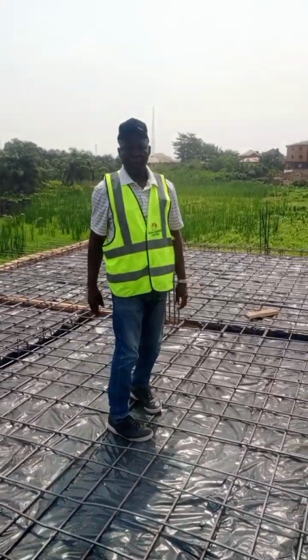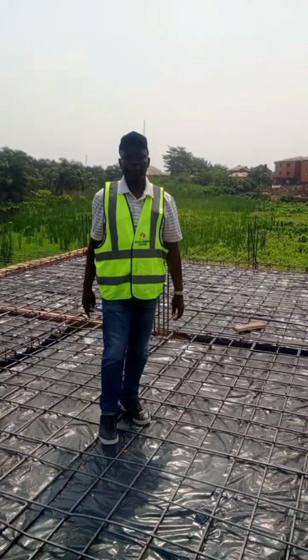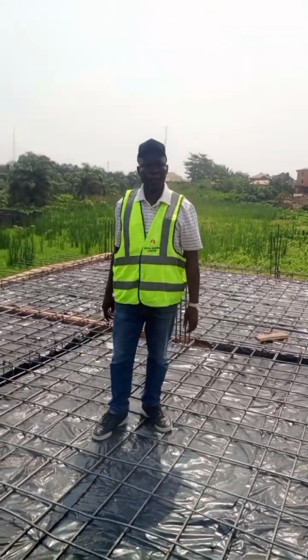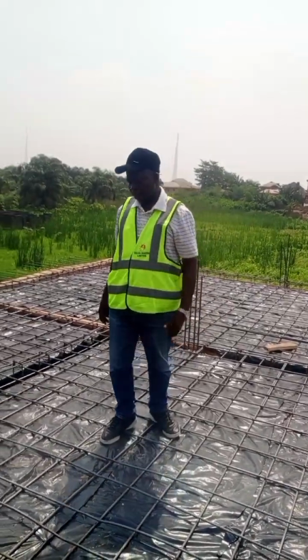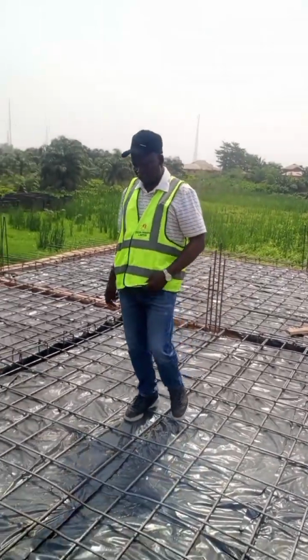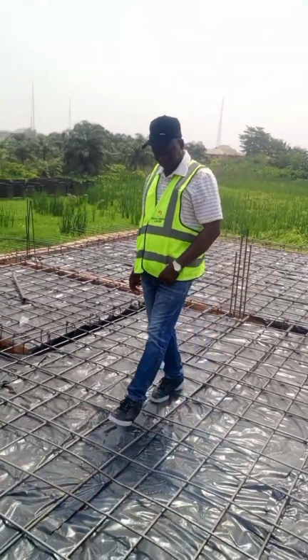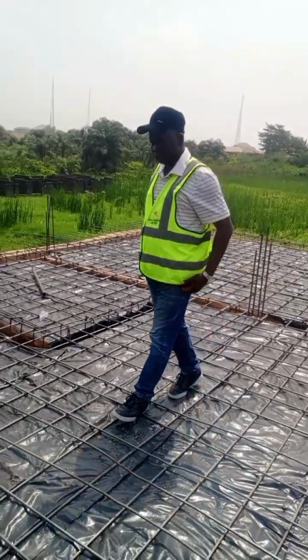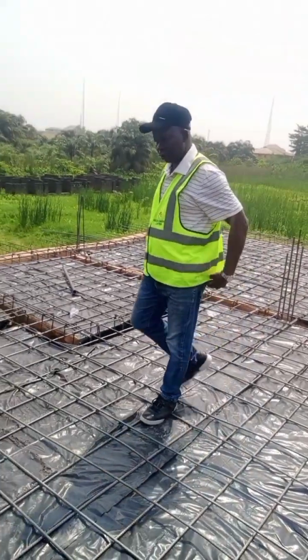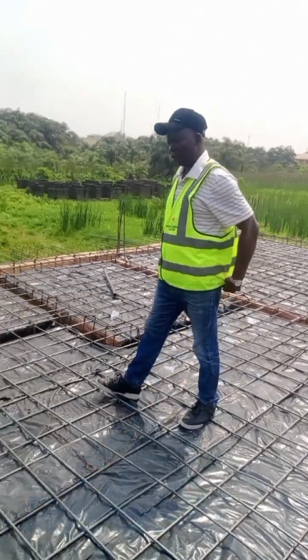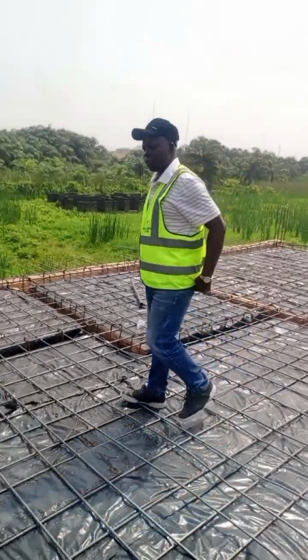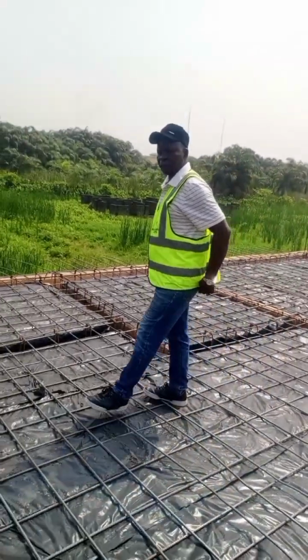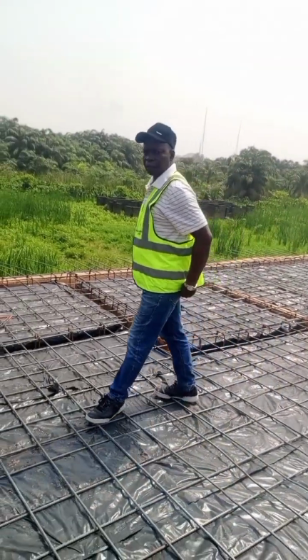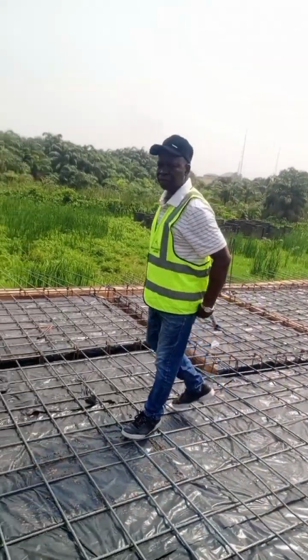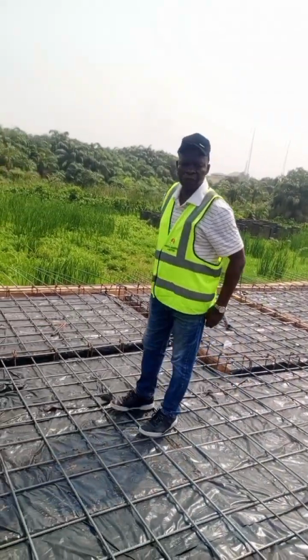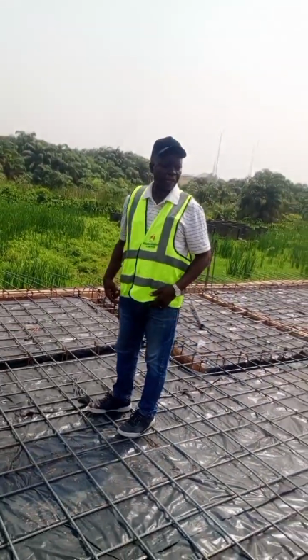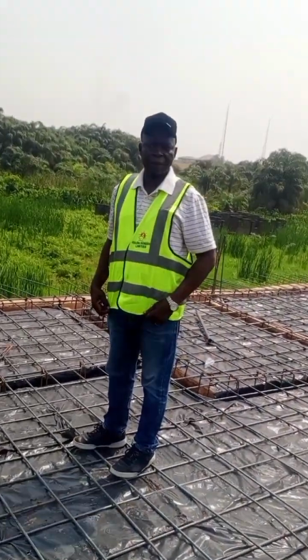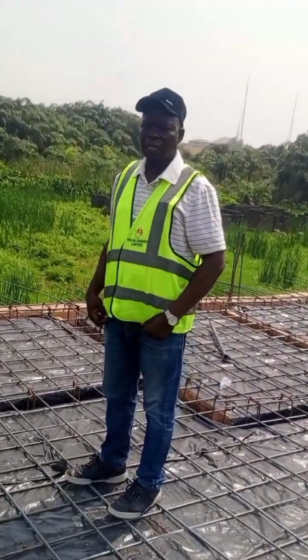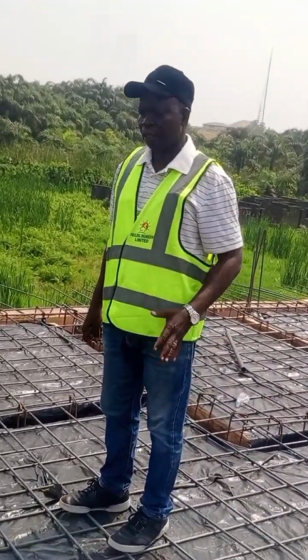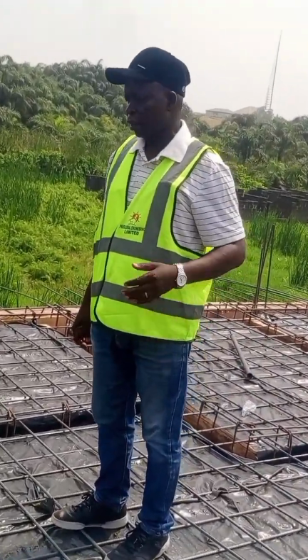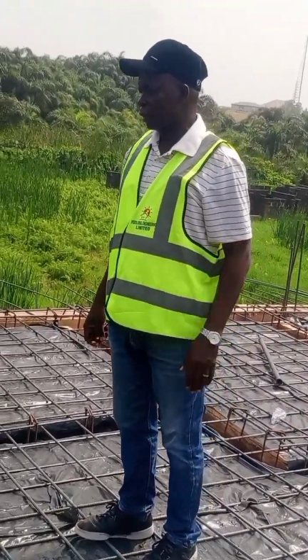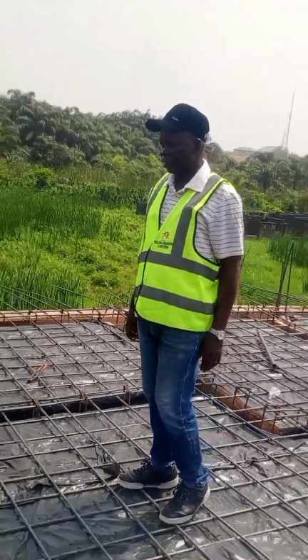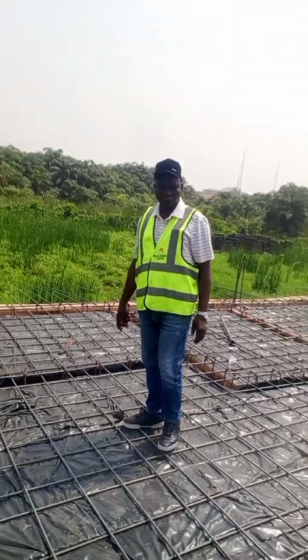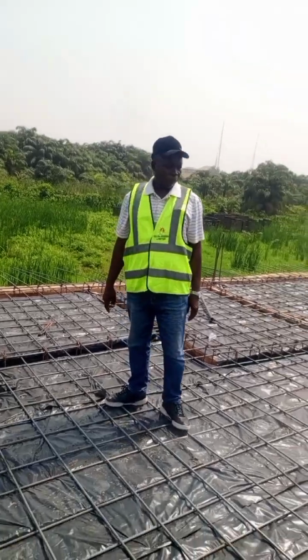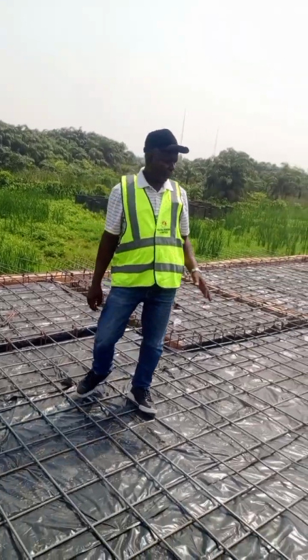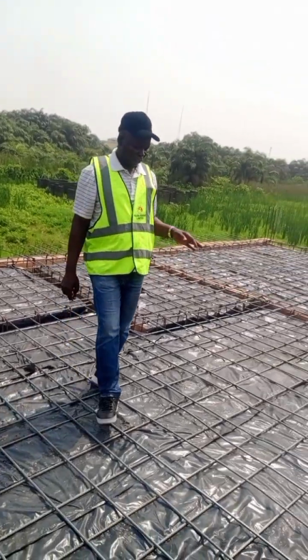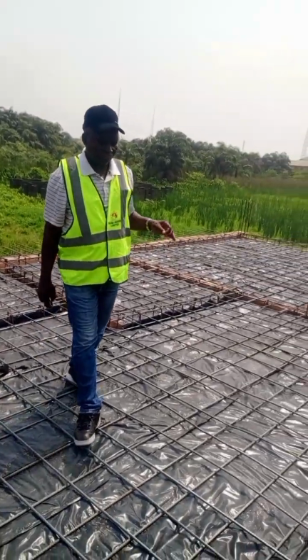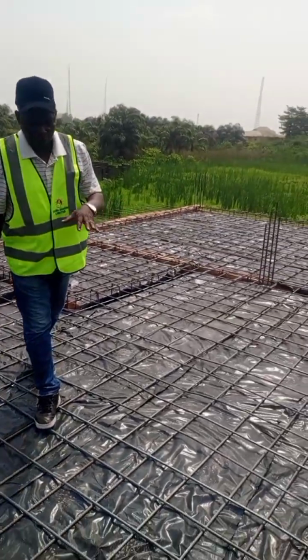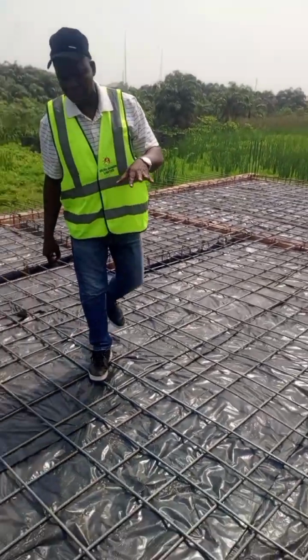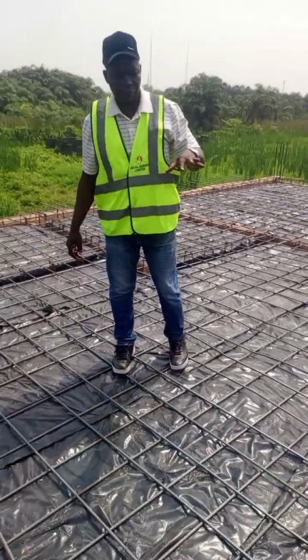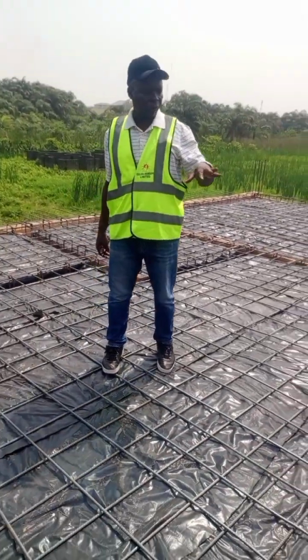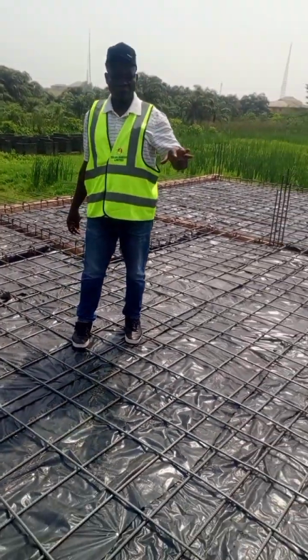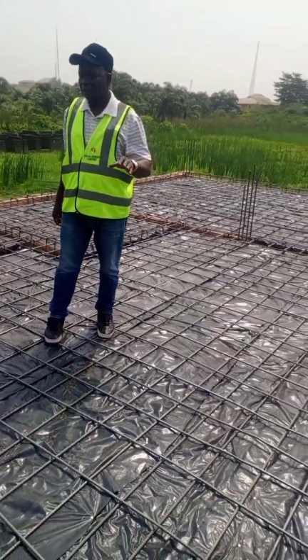Hello, this is Edina Abraham, the MDC of eGlobal. Thank you. I'm now at our site at Redbook, and the progress of work right now is at the first floor slab.